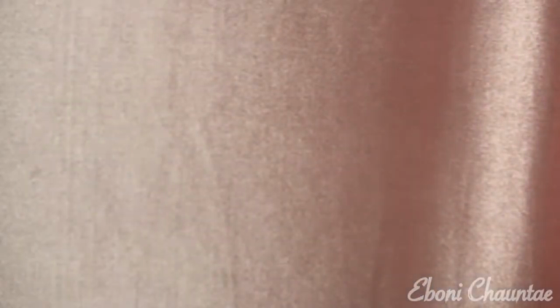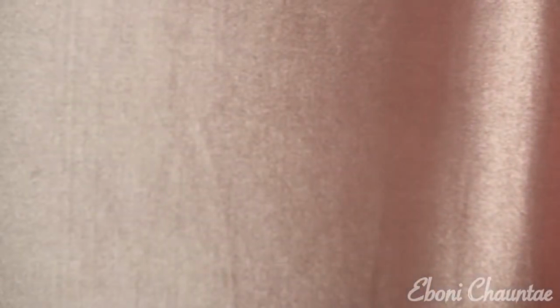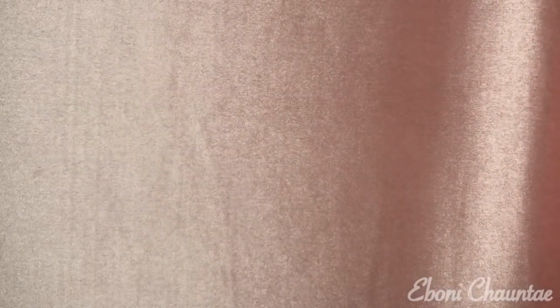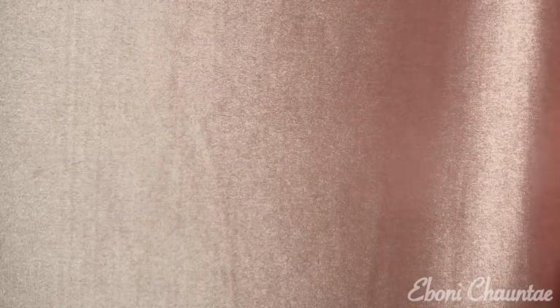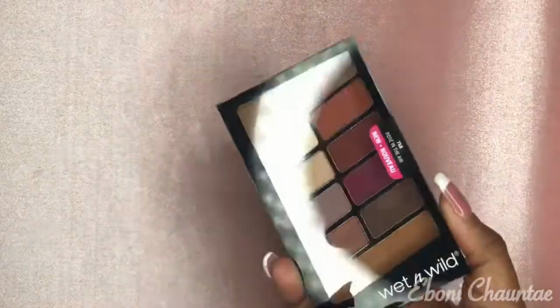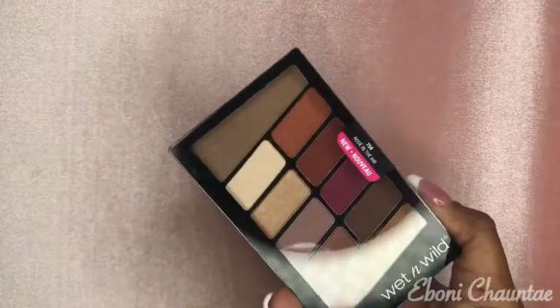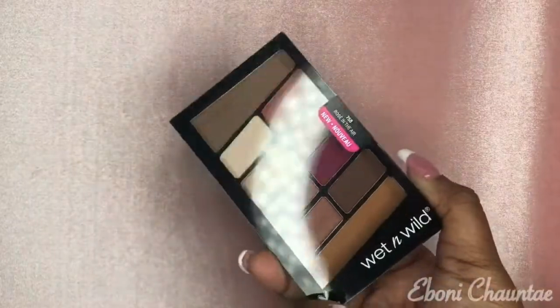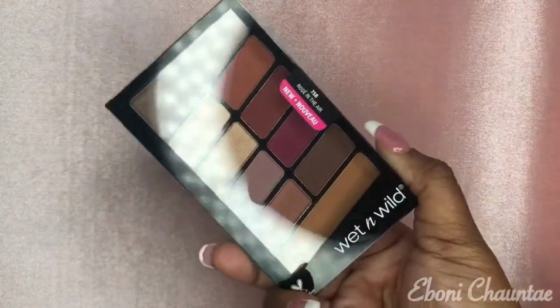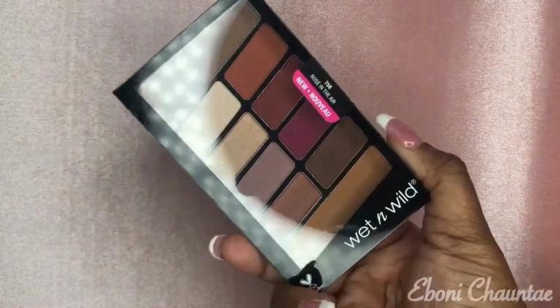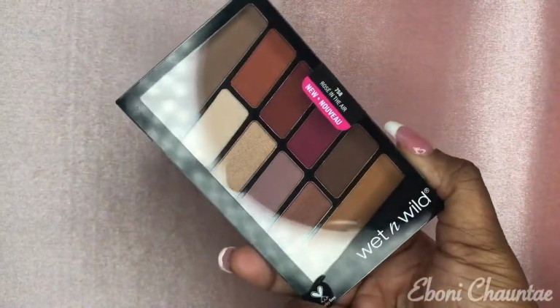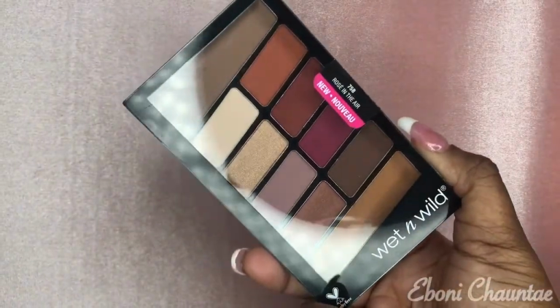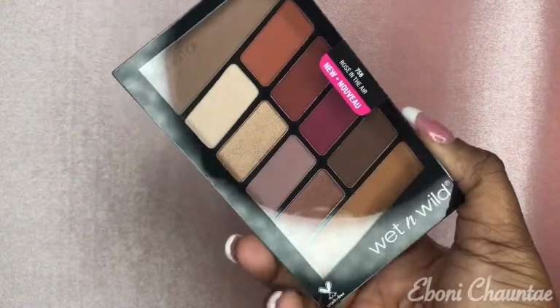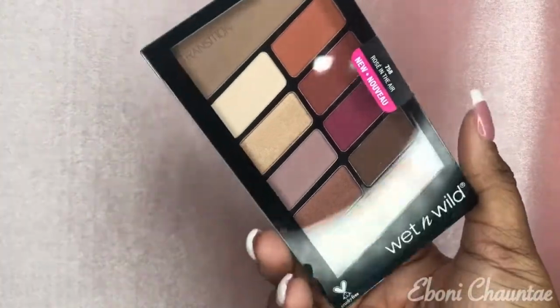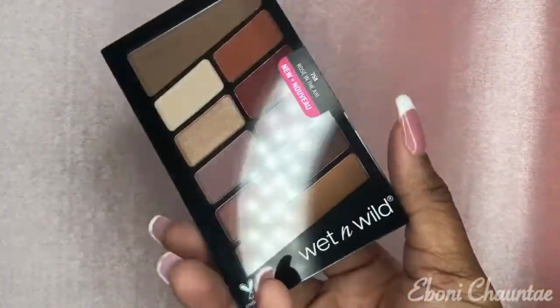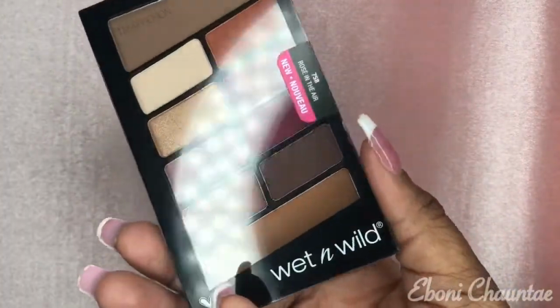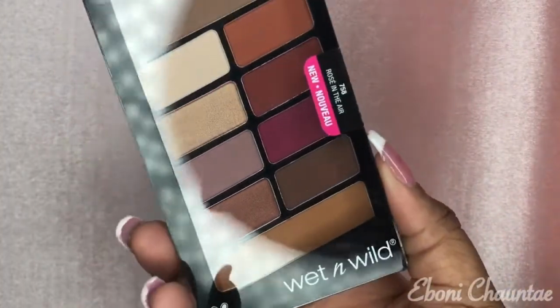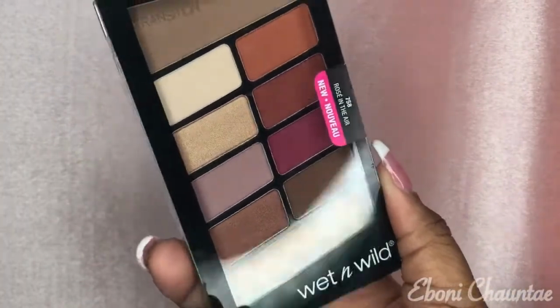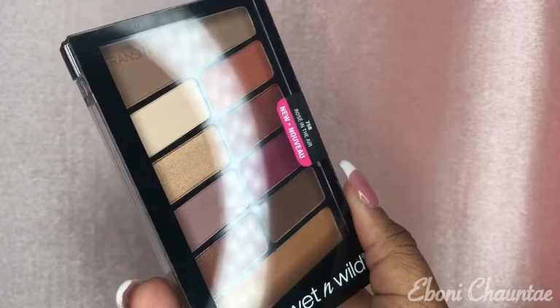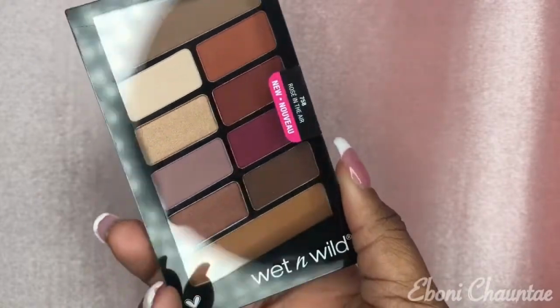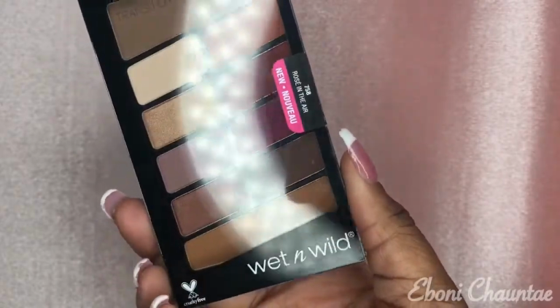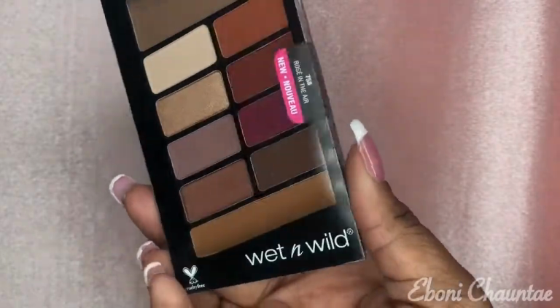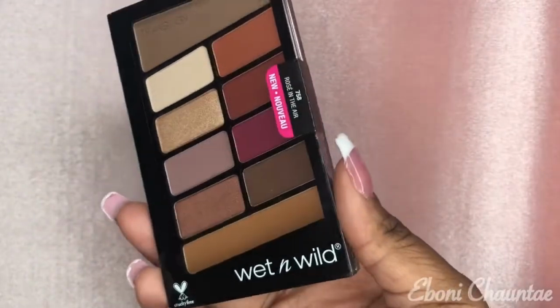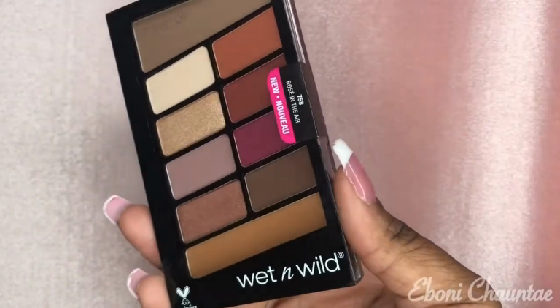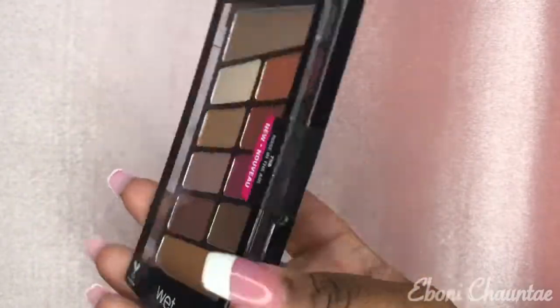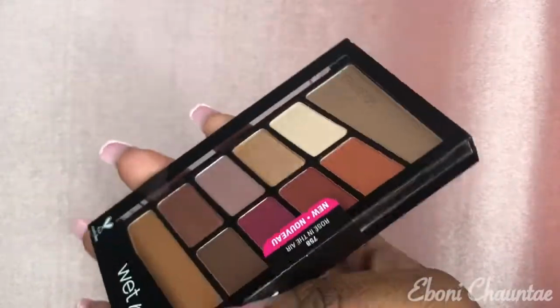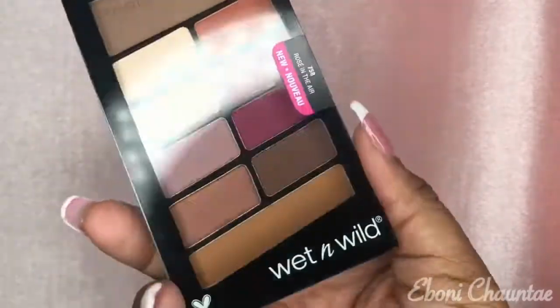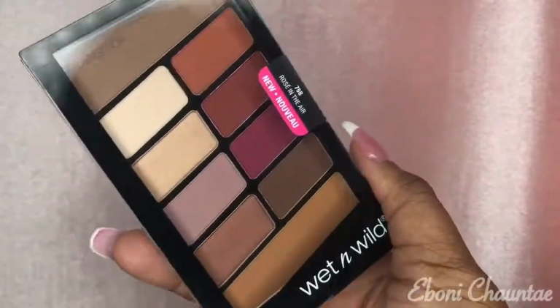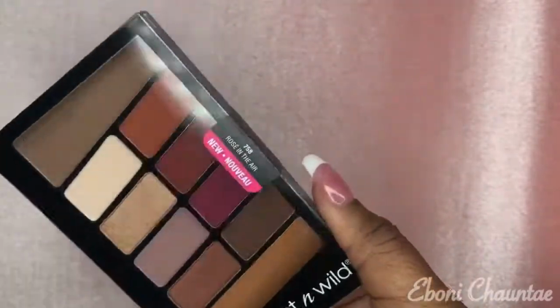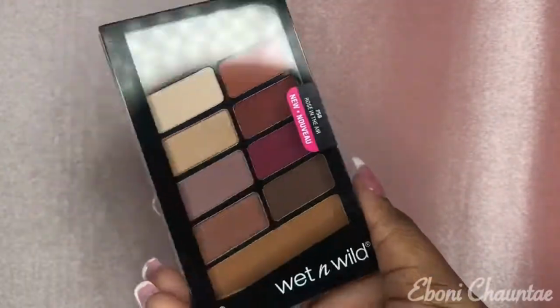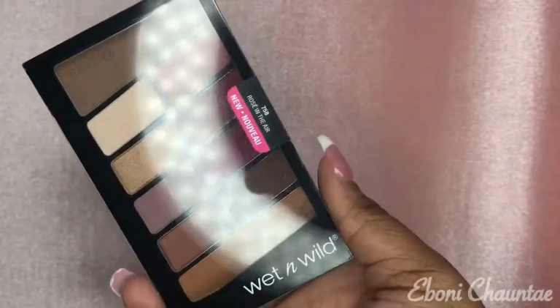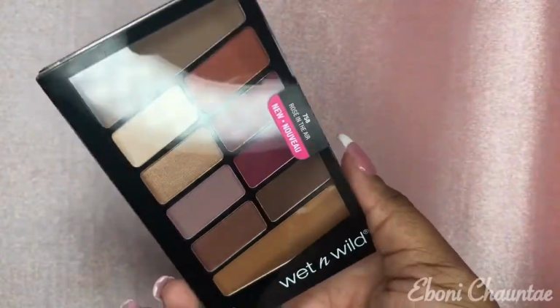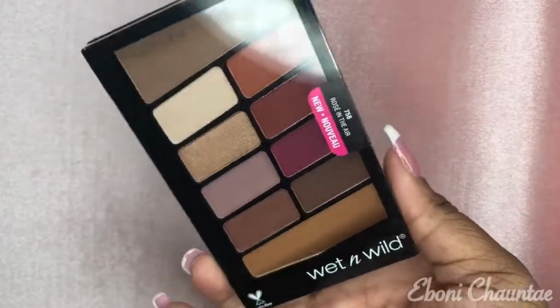The next thing I got is this eyeshadow palette — the theme of this is called Rose in the Air. These are all like neutral colors and I cannot wait to do a tutorial with this palette.